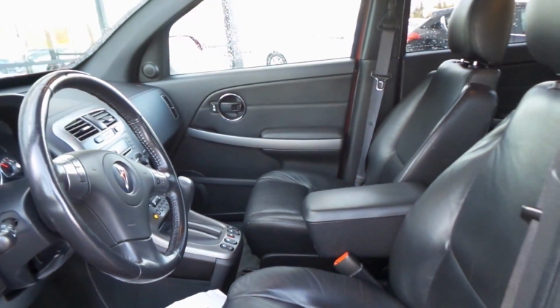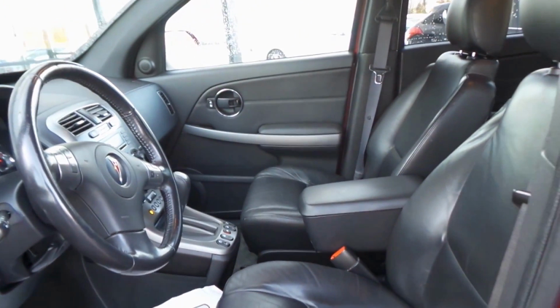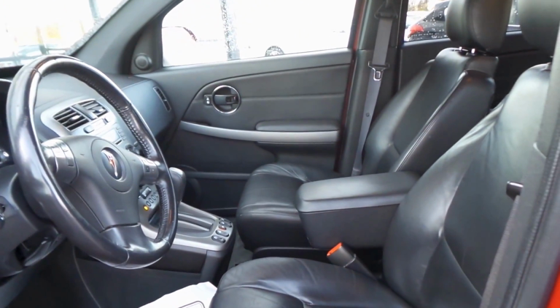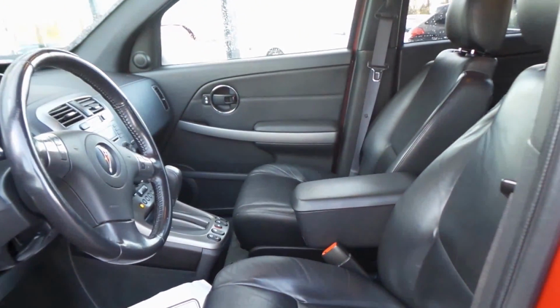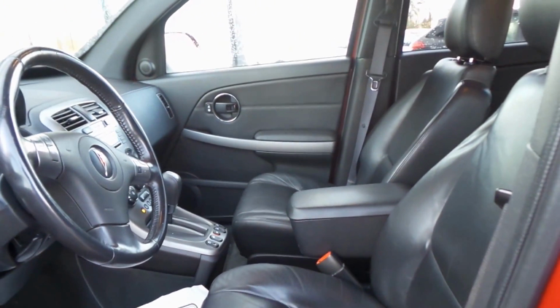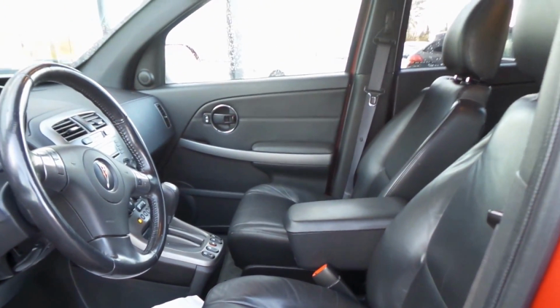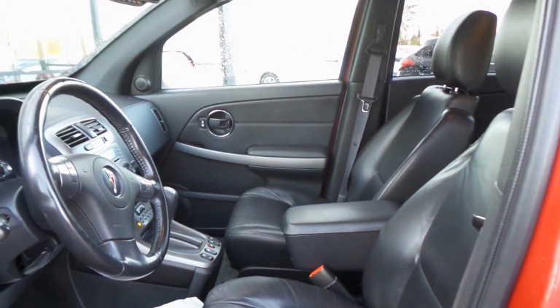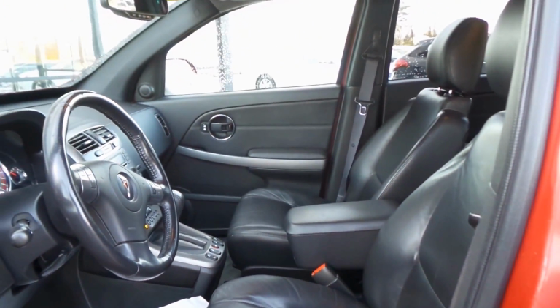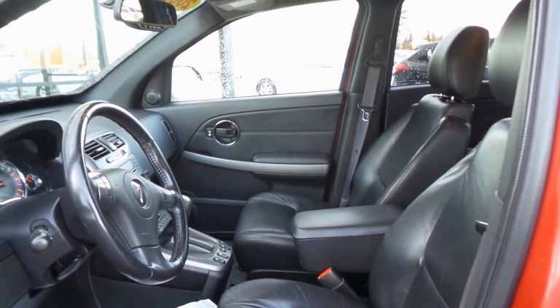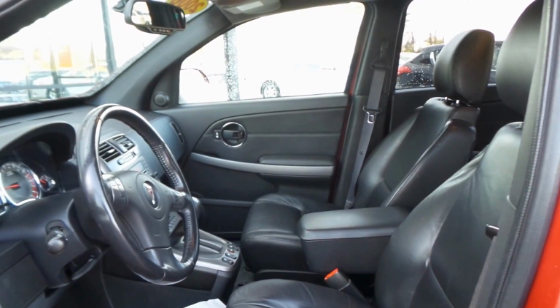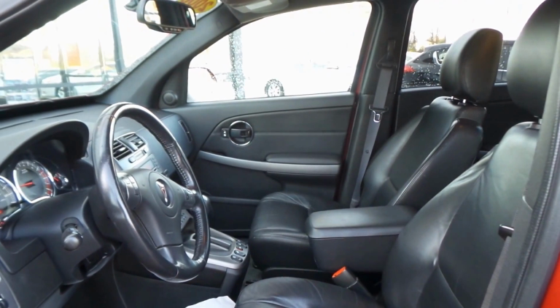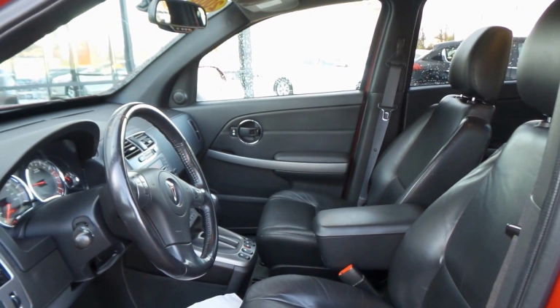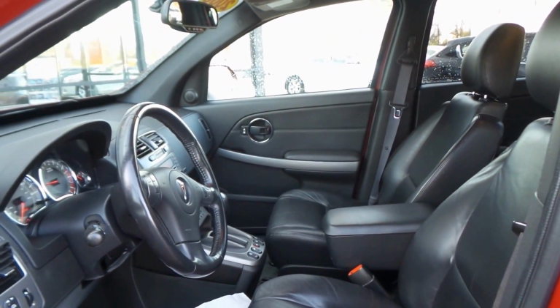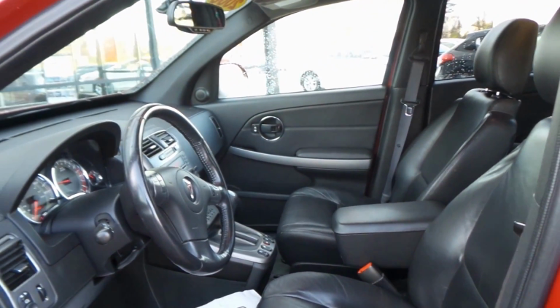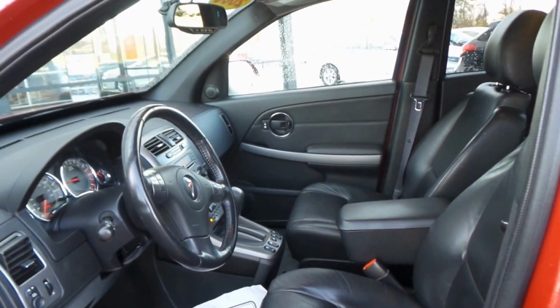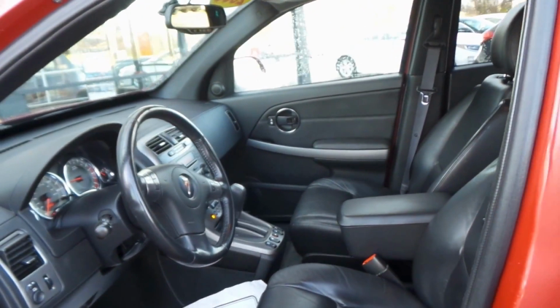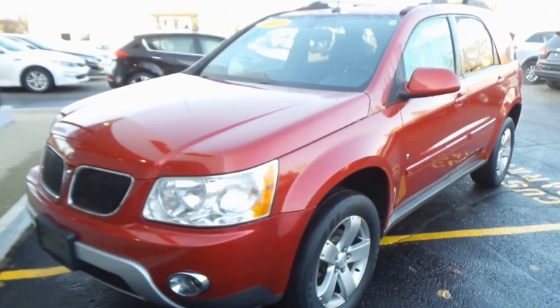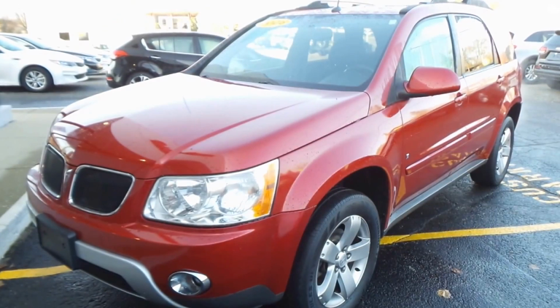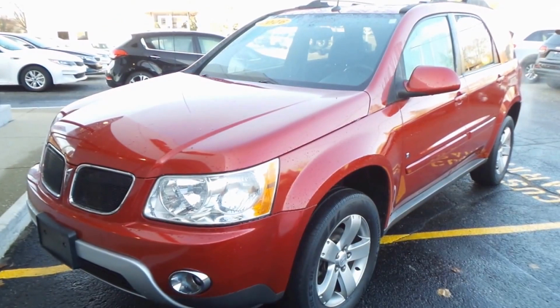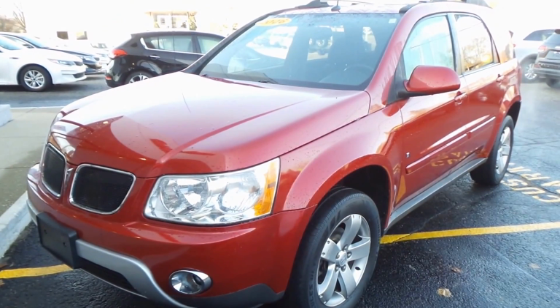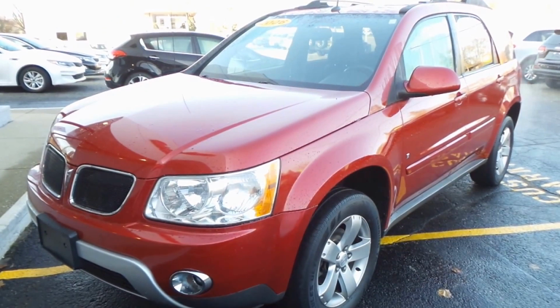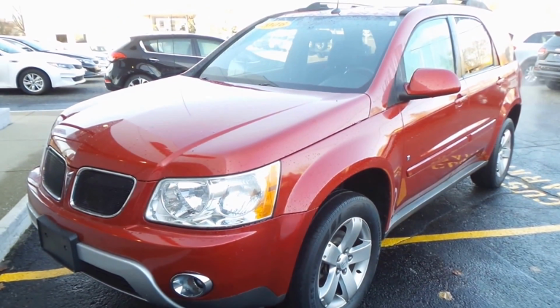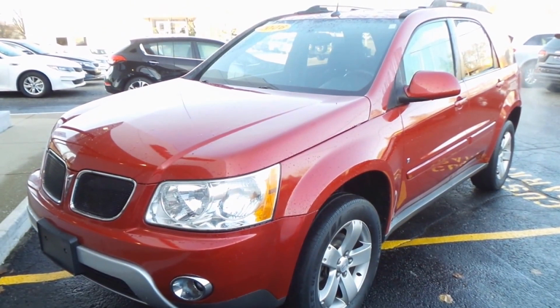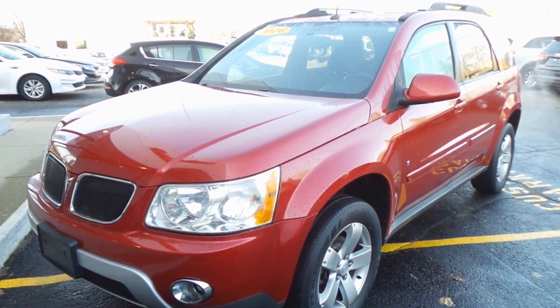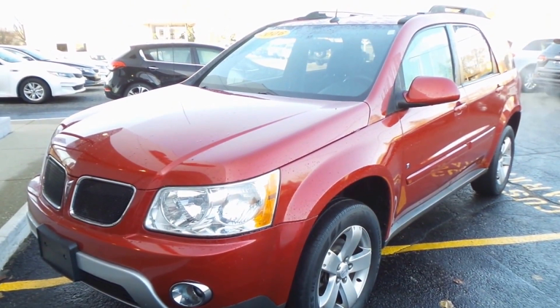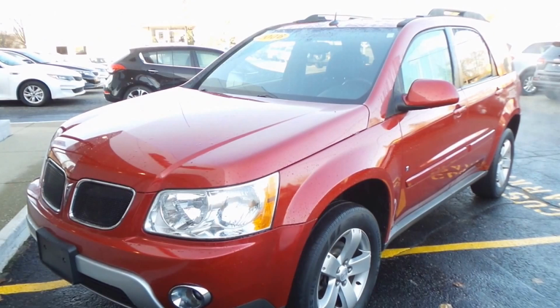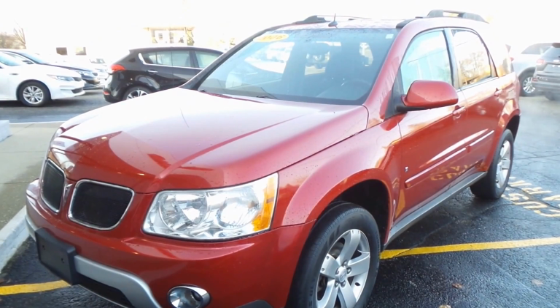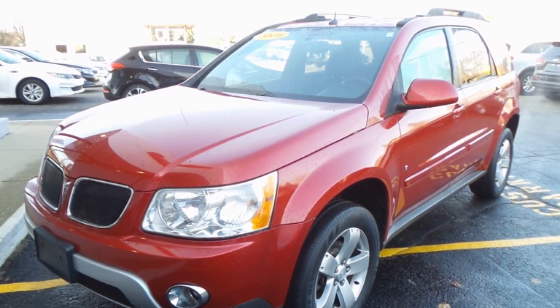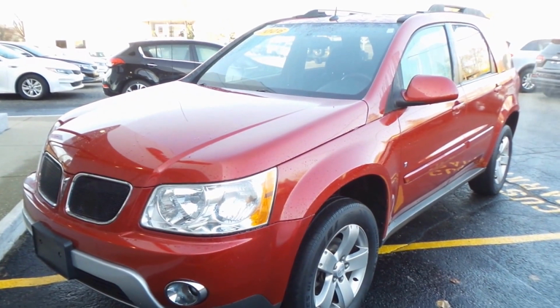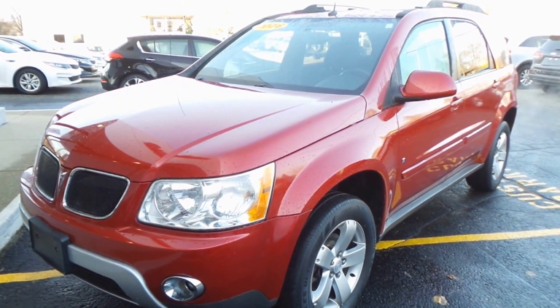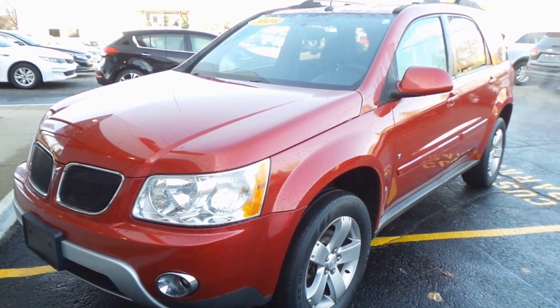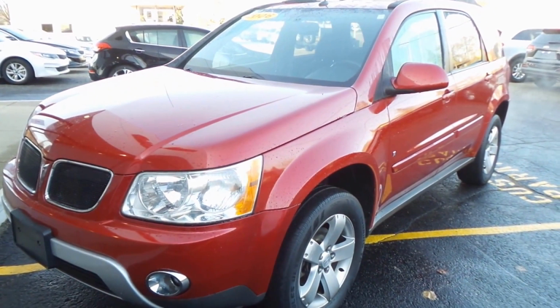It's also OnStar ready with a Pioneer sound system to top it off. All right, so there you have it — the 2006 Pontiac Torrent.